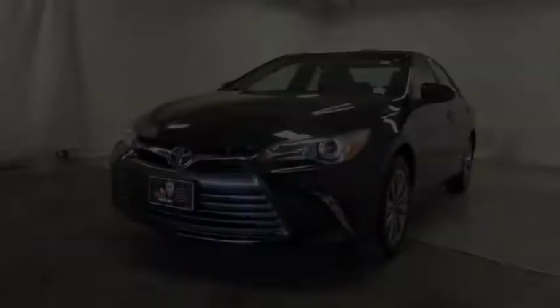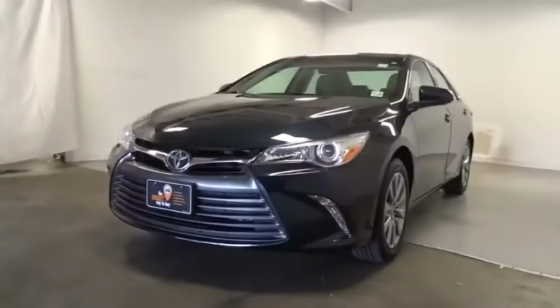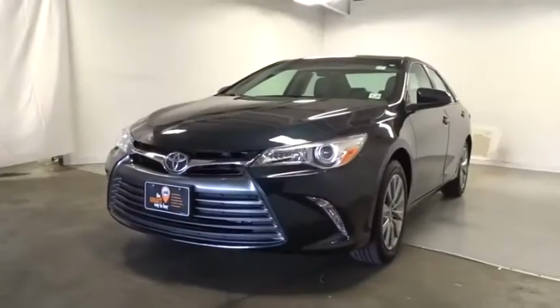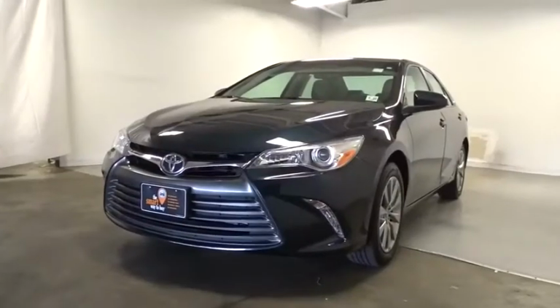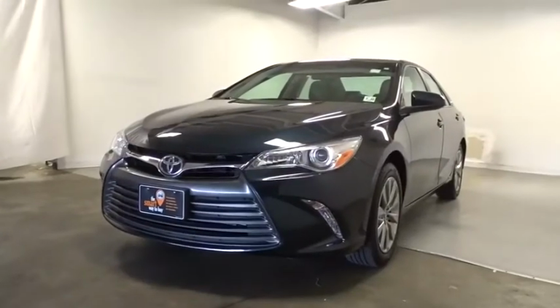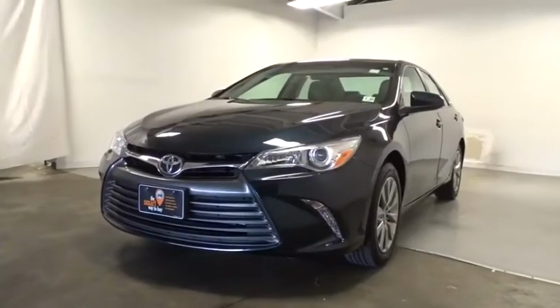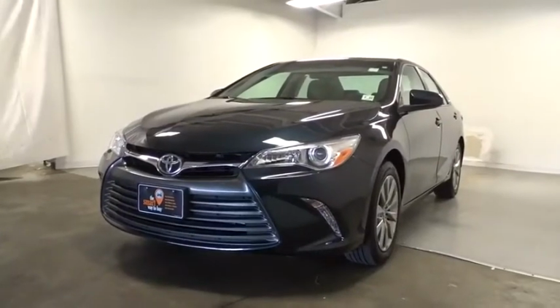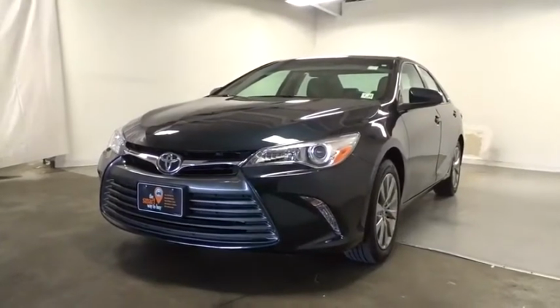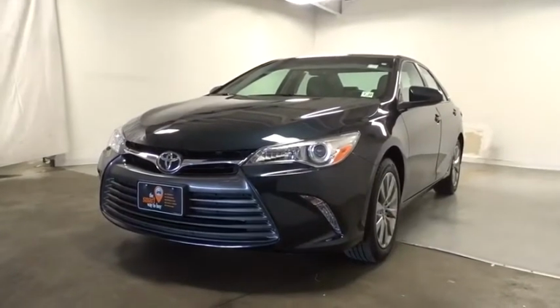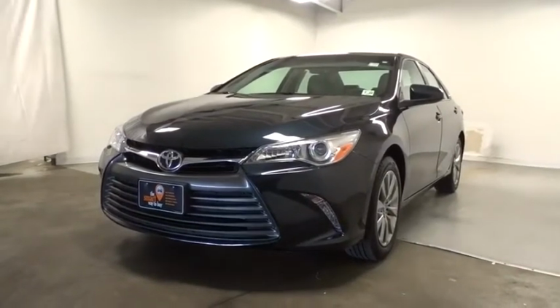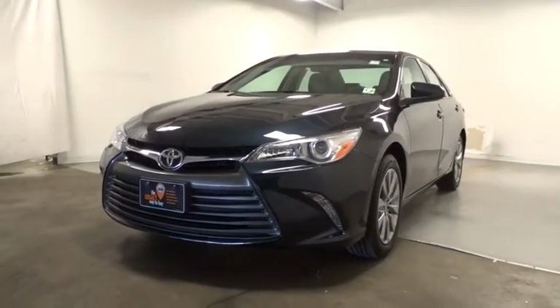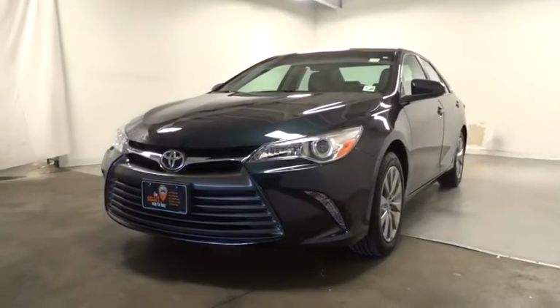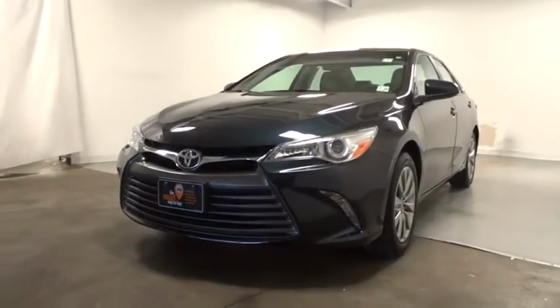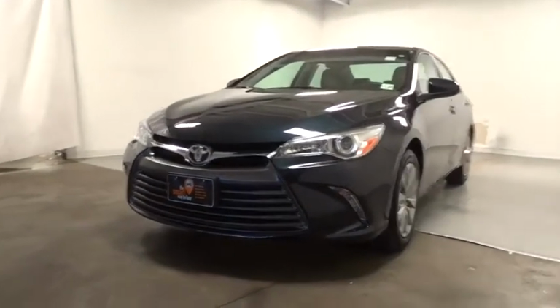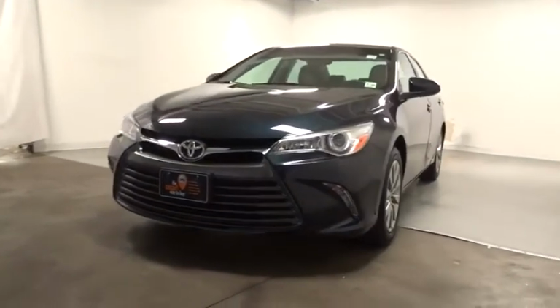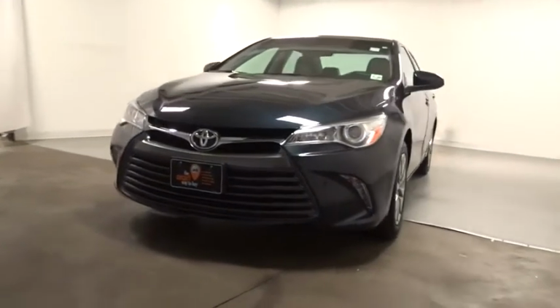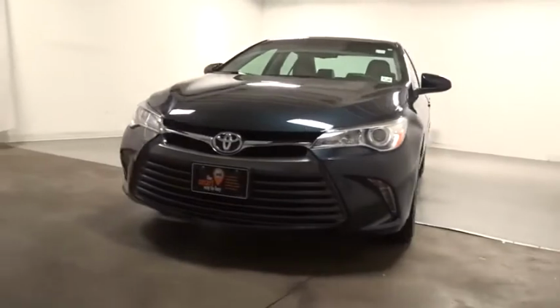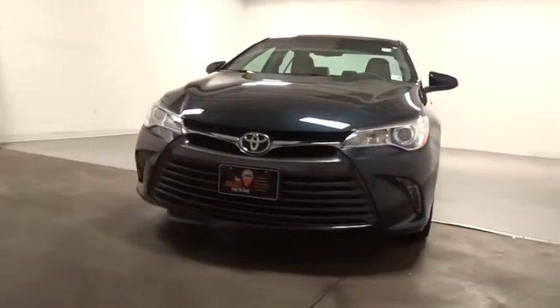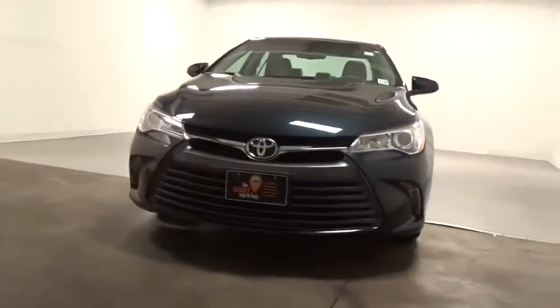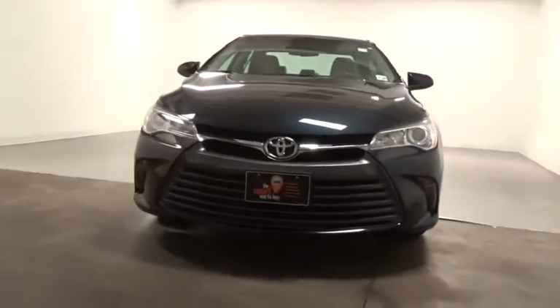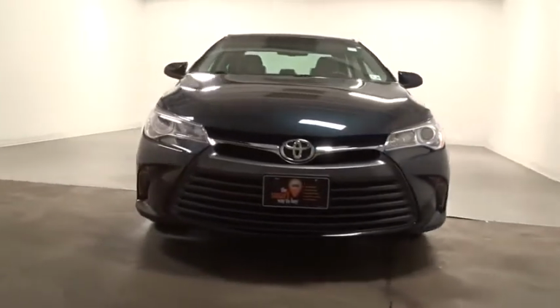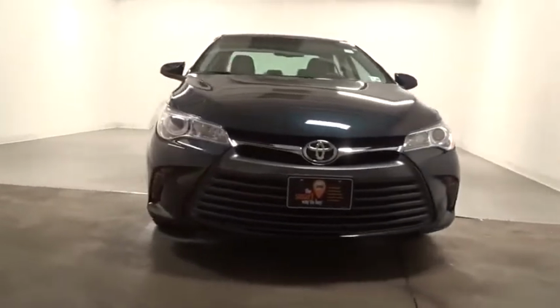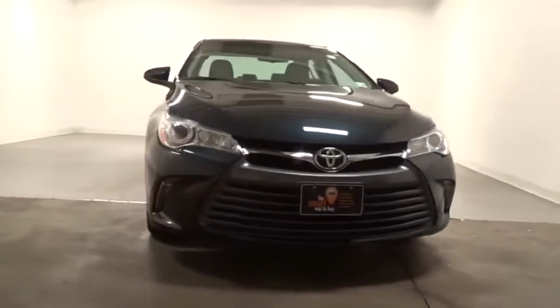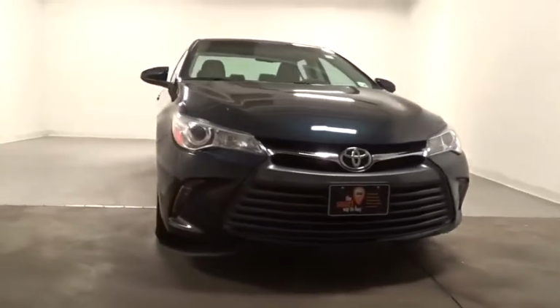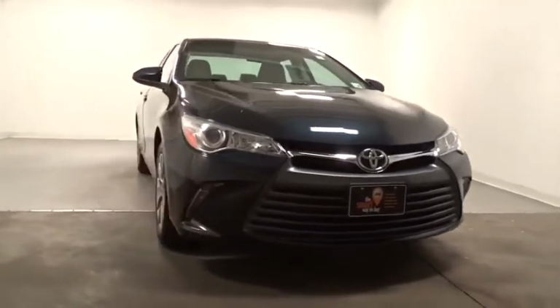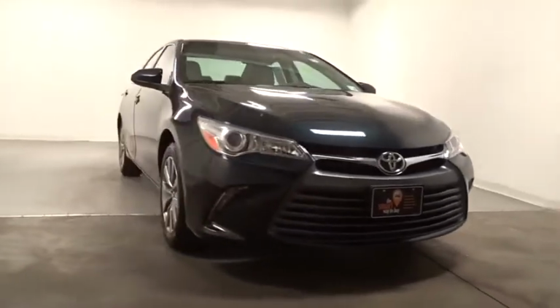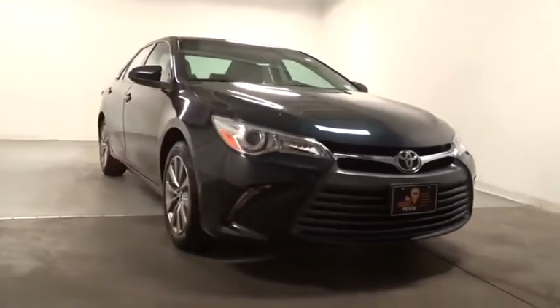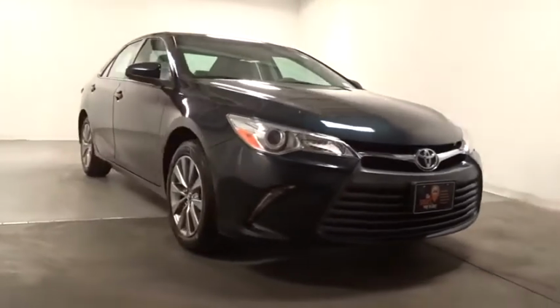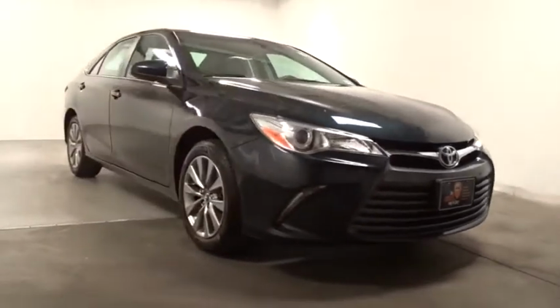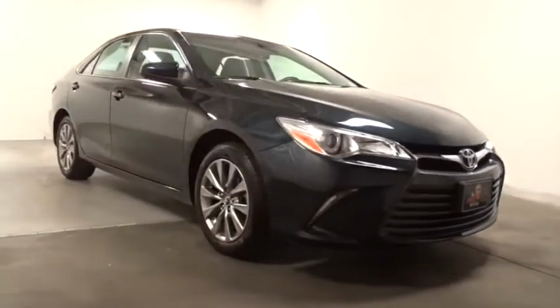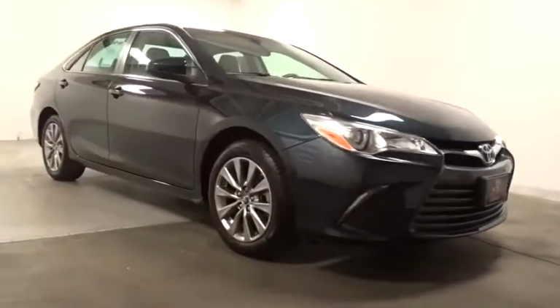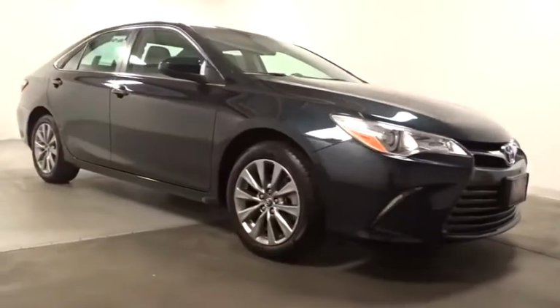We are pleased to show you the 2017 Toyota Camry. Toyota Camry is an affordable, mid-sized car — reliable and great, comfortable commuter car.